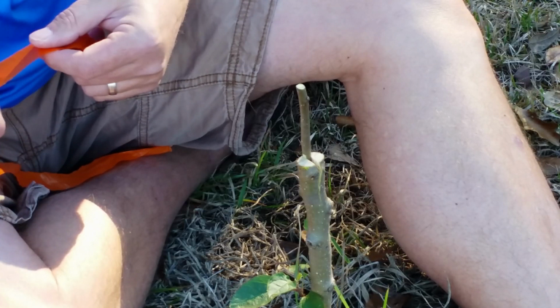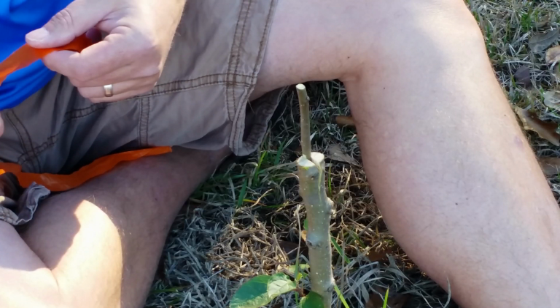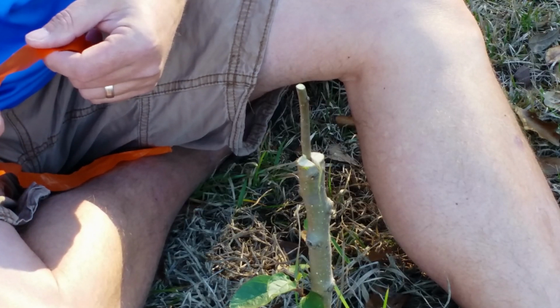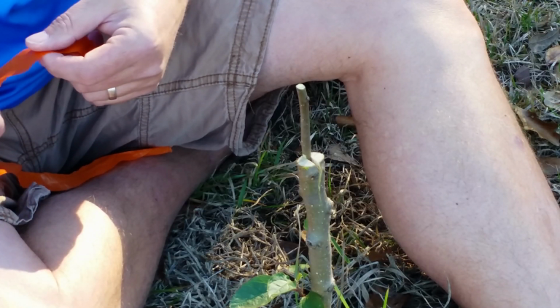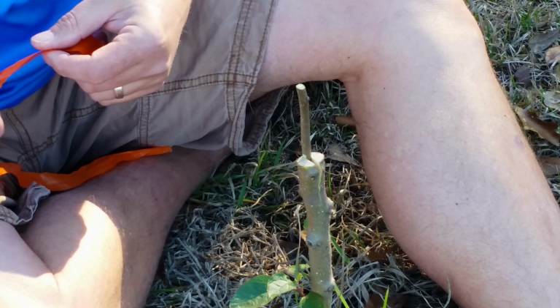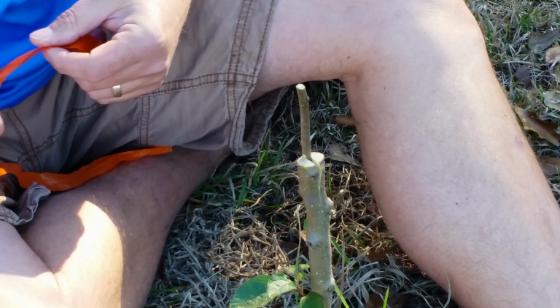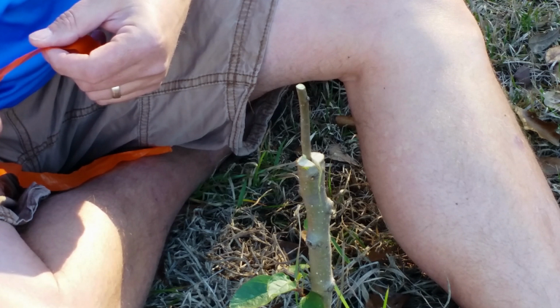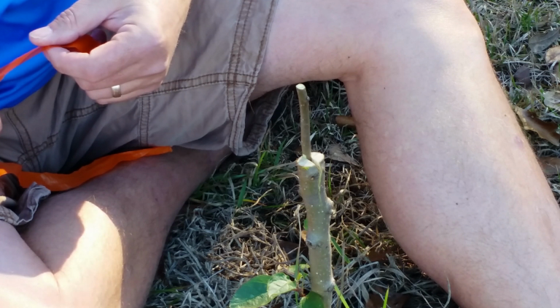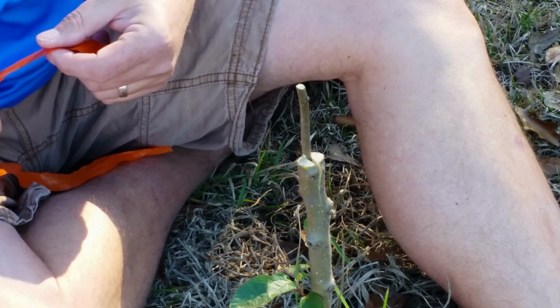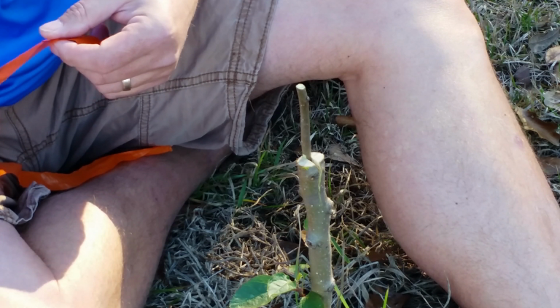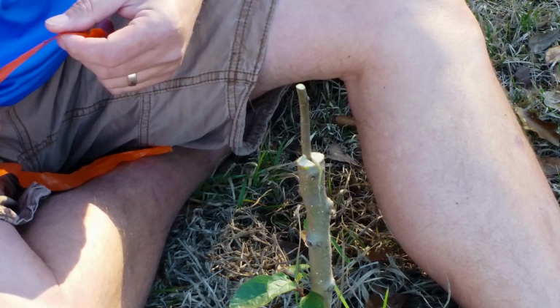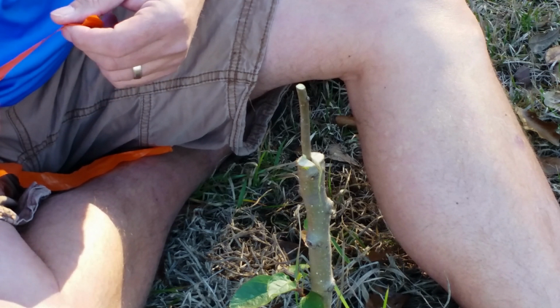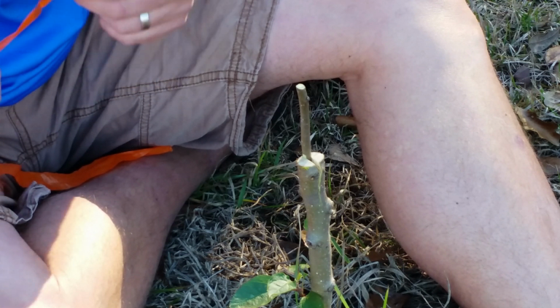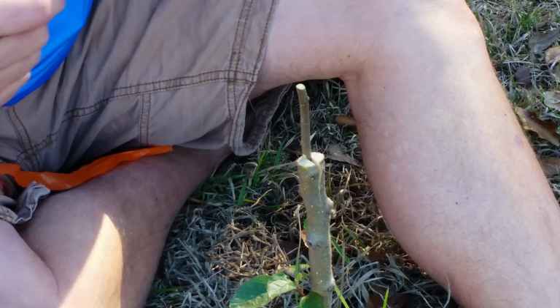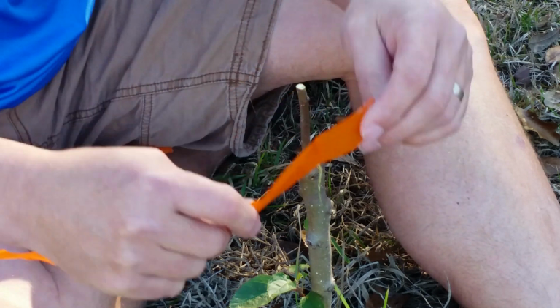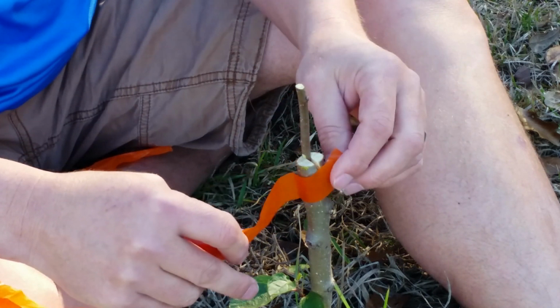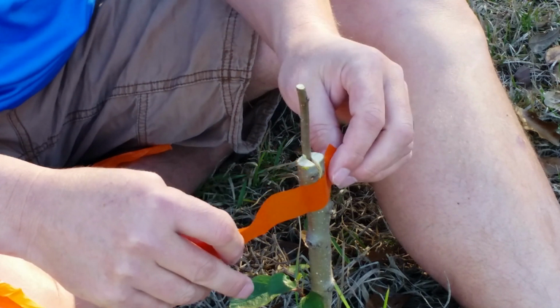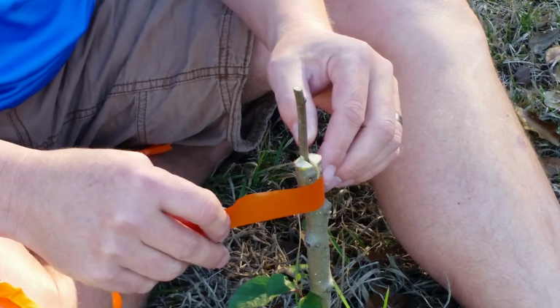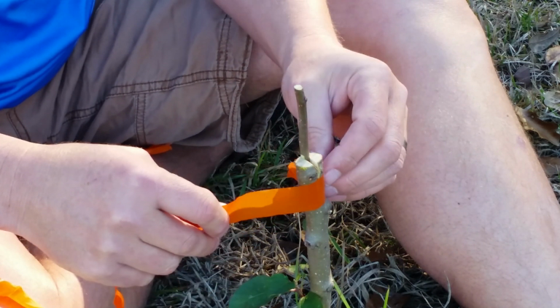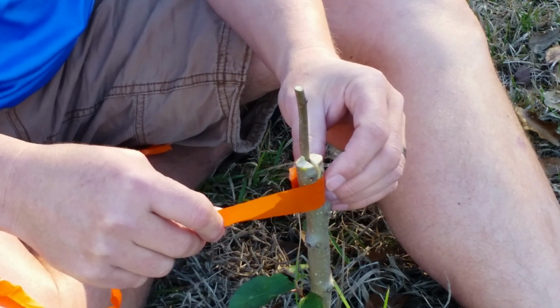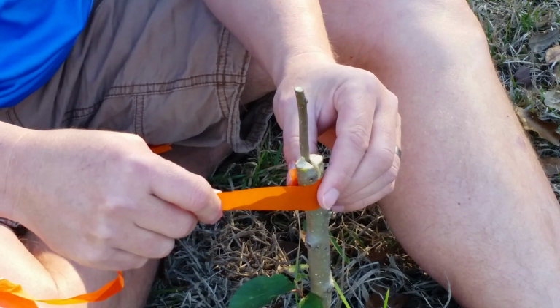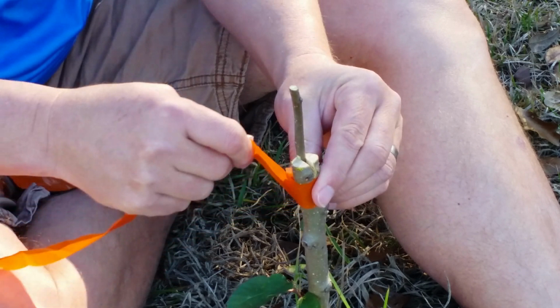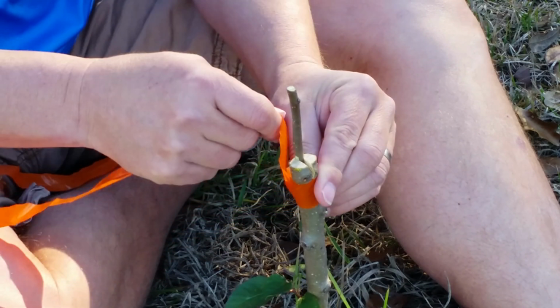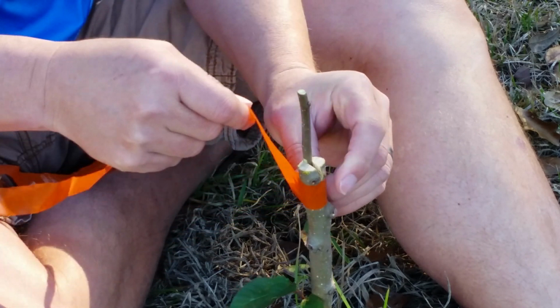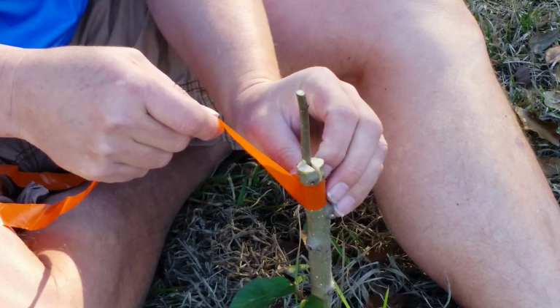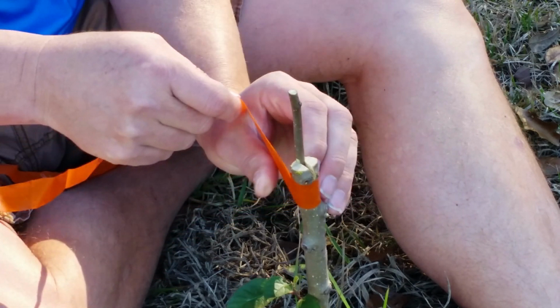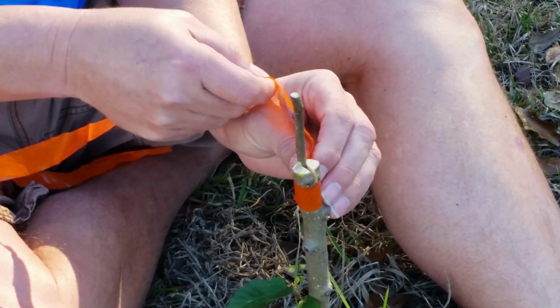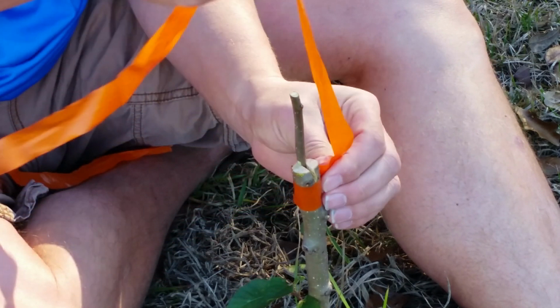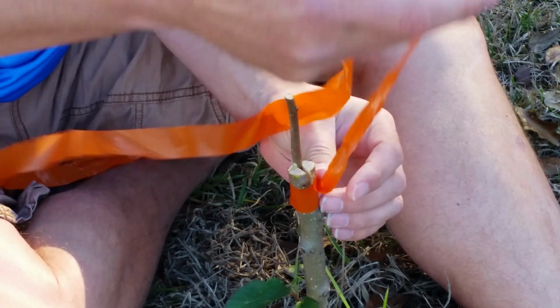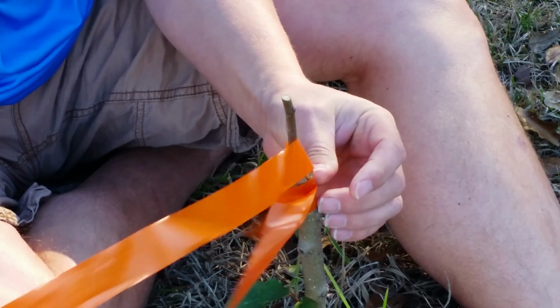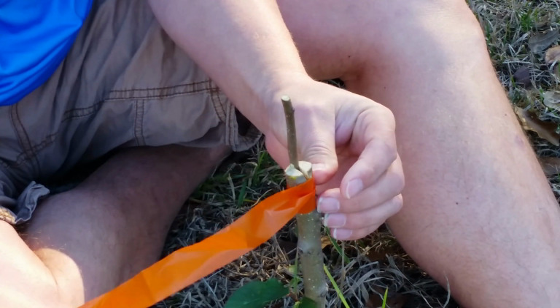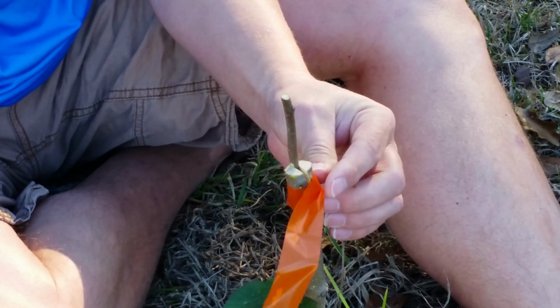I'm going to use surveyor's ribbon to wrap the graft up. This will protect the graft and keep it from drying out.